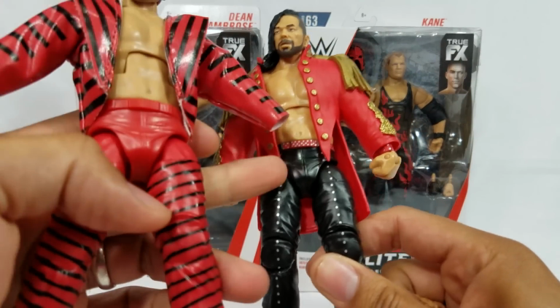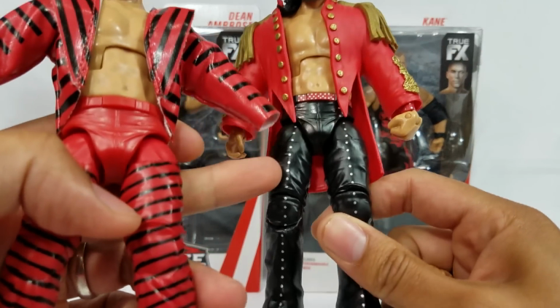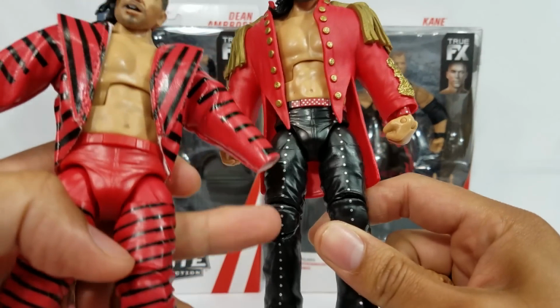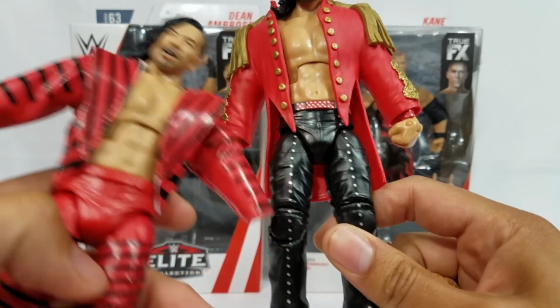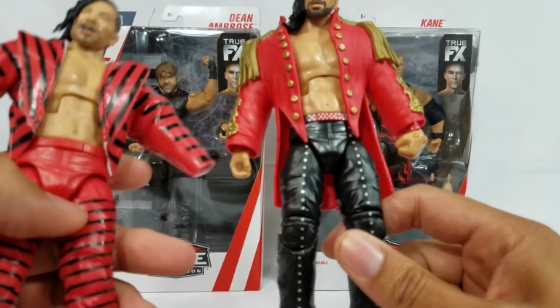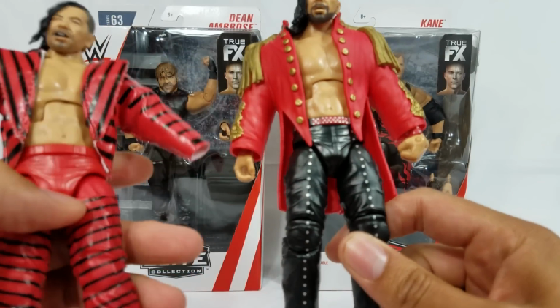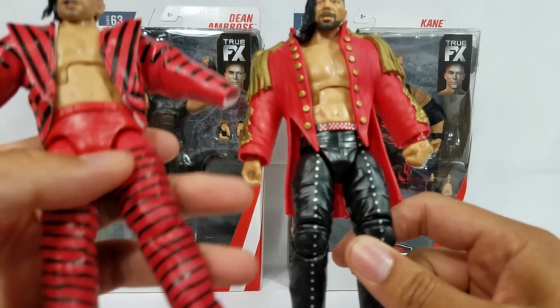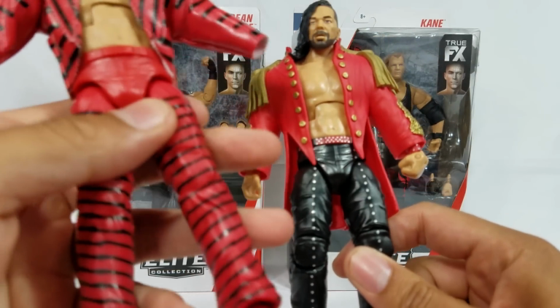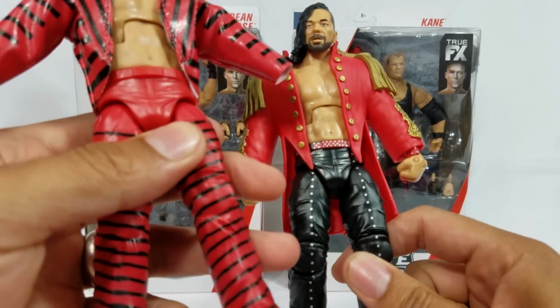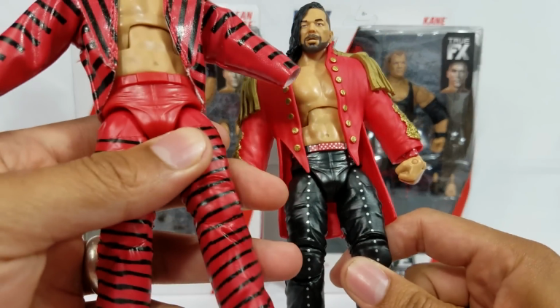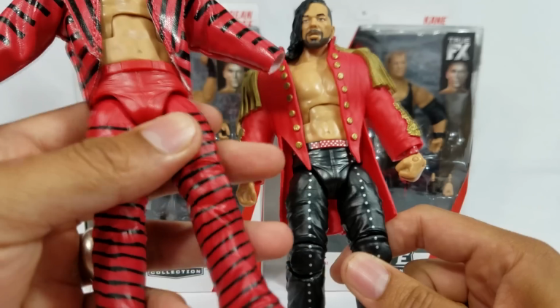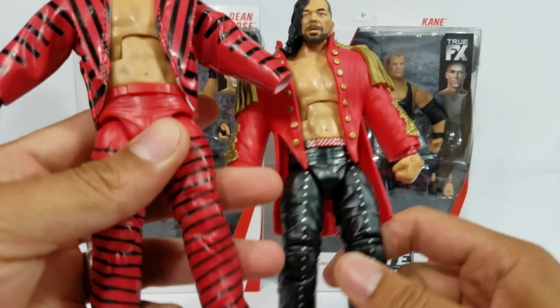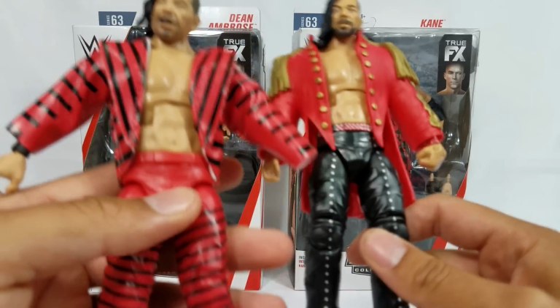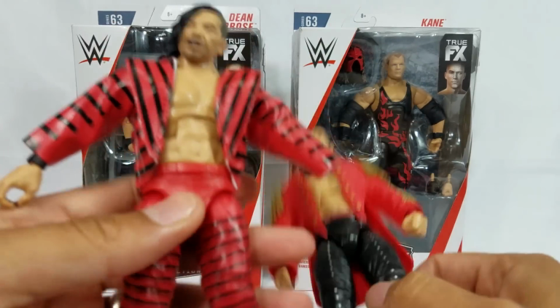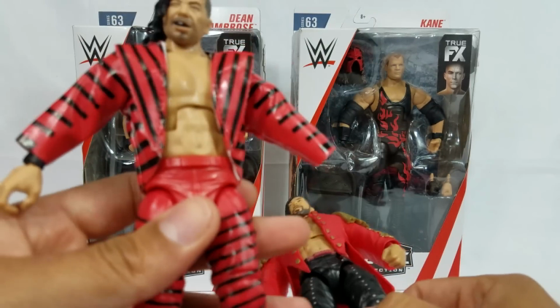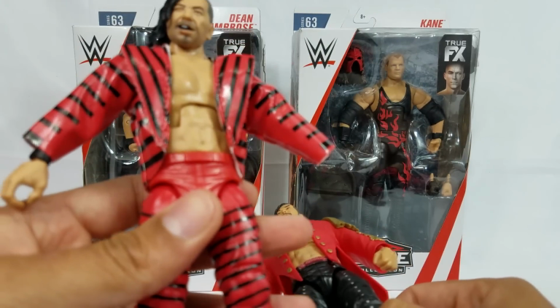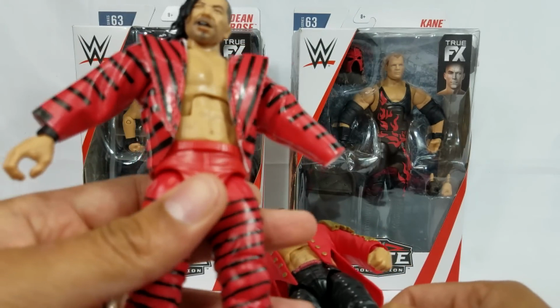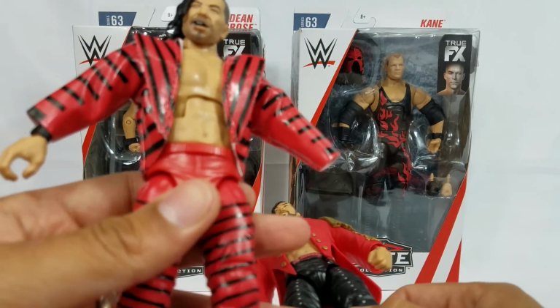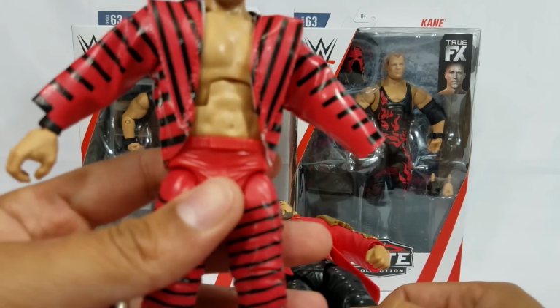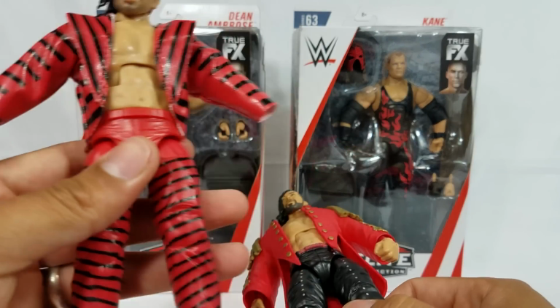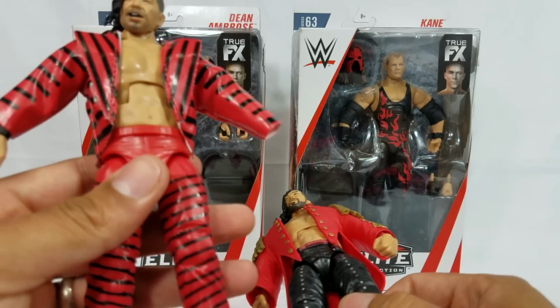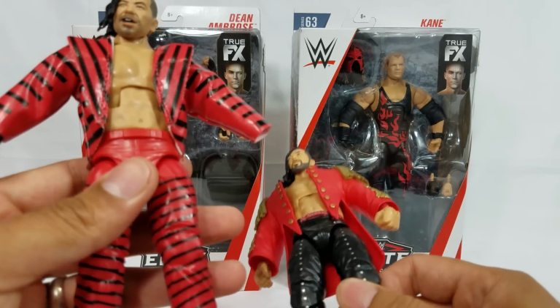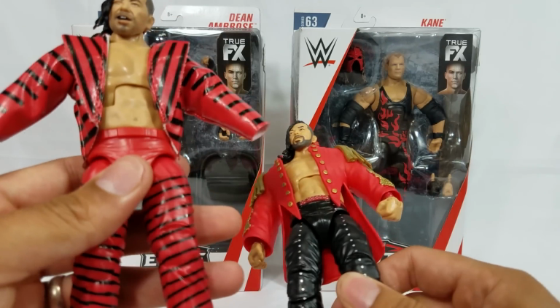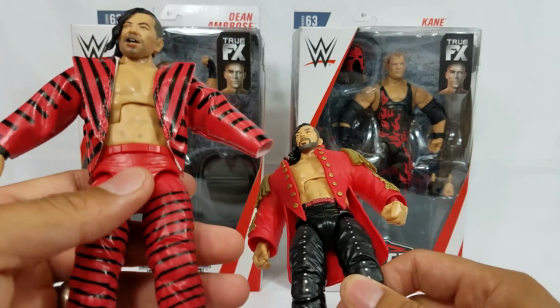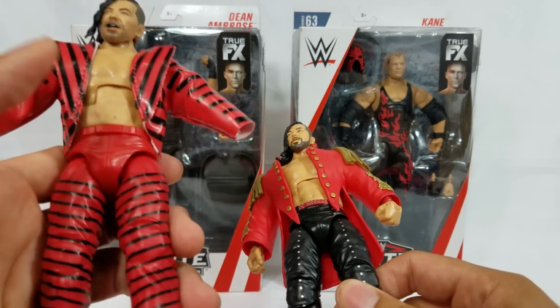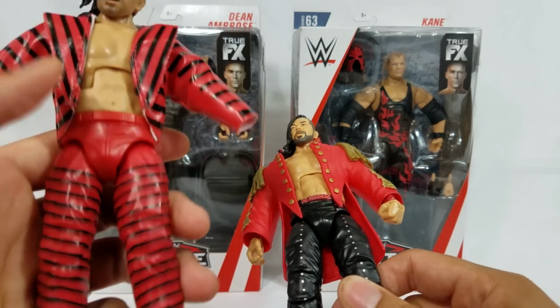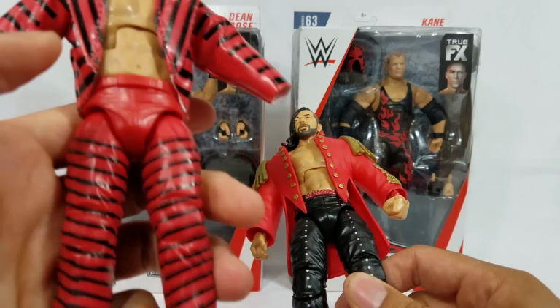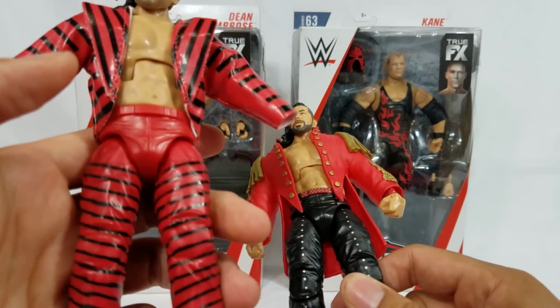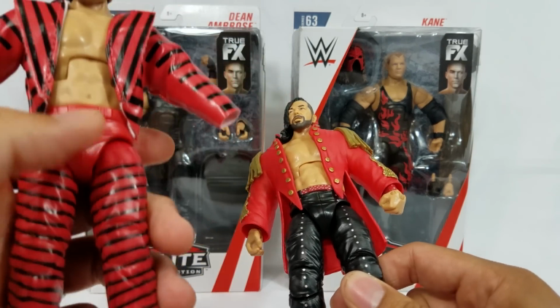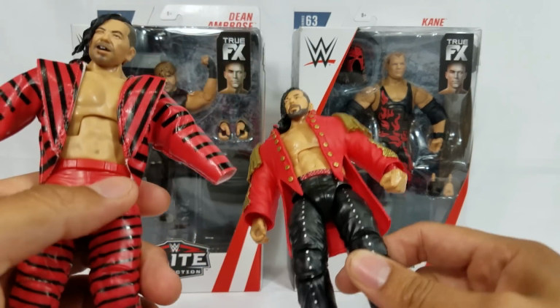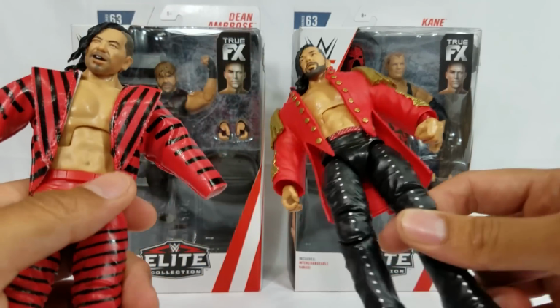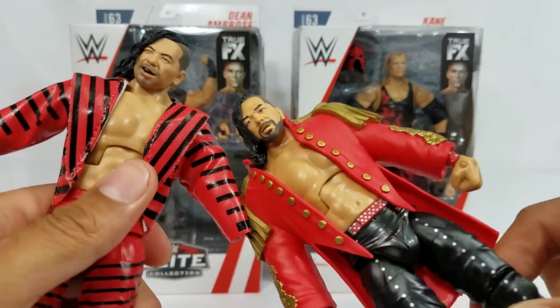You look at the NXT TakeOver — yeah, they had a little studded pattern design, but when it comes to the full-out design on this one, it's just all over on the jacket and on the tights.